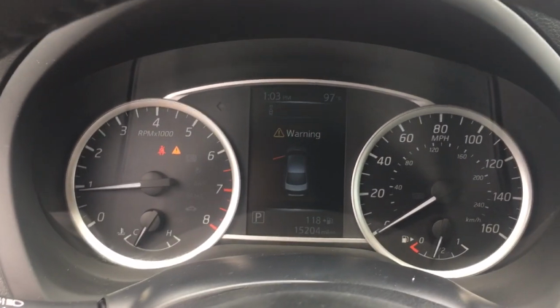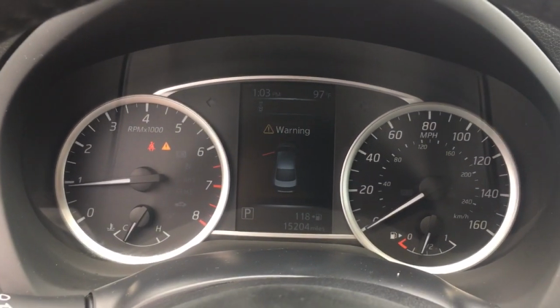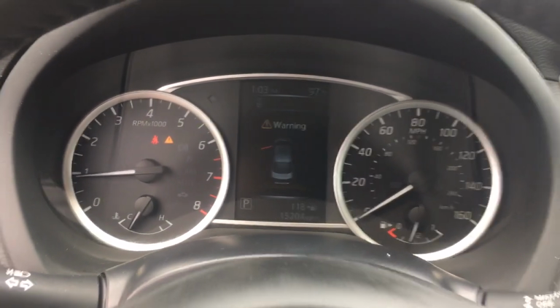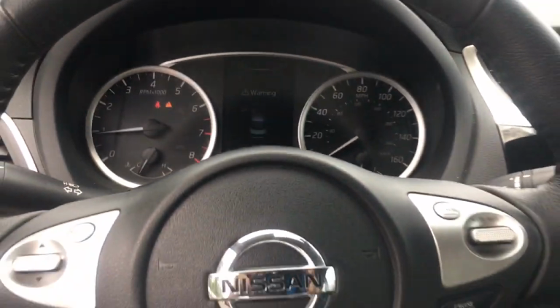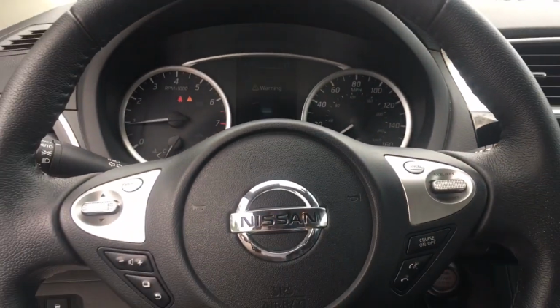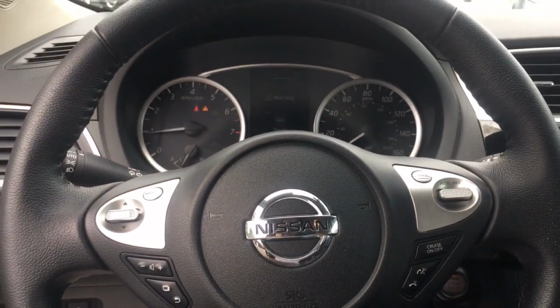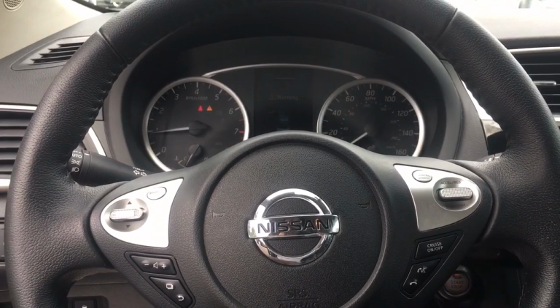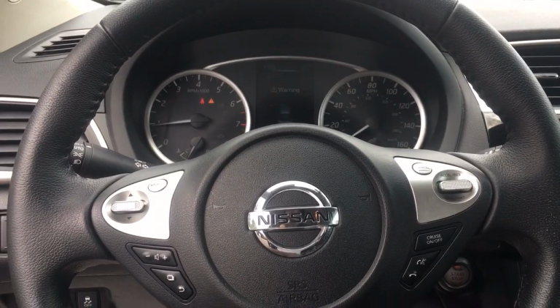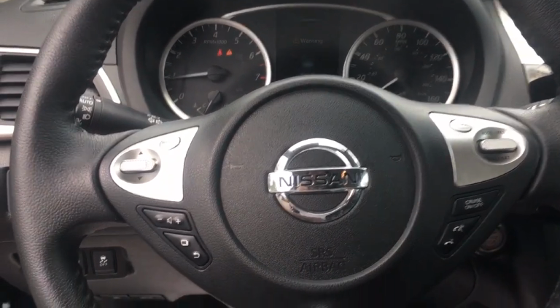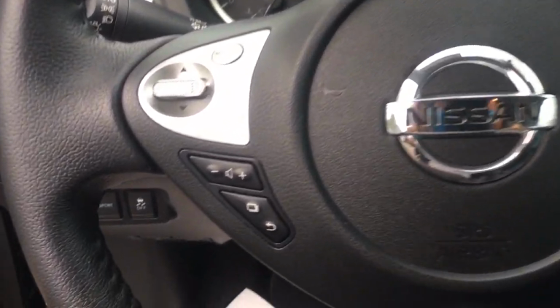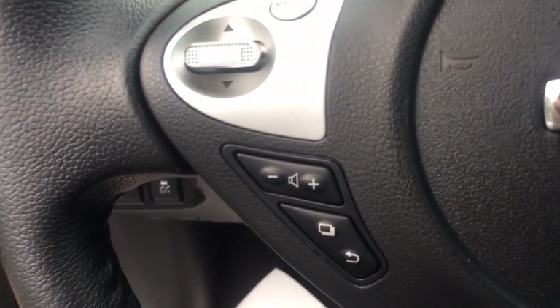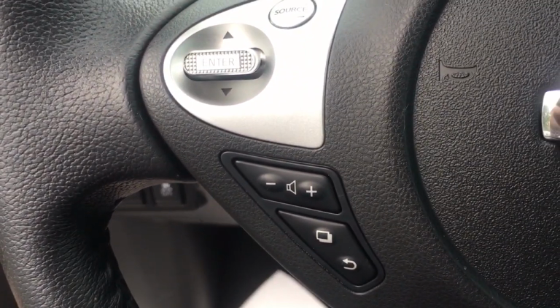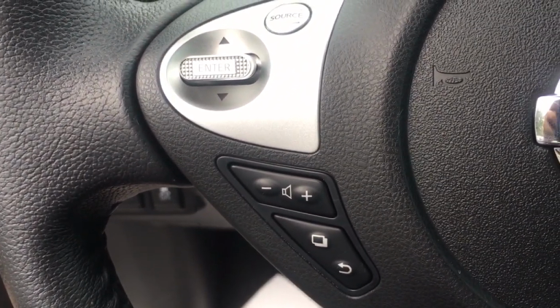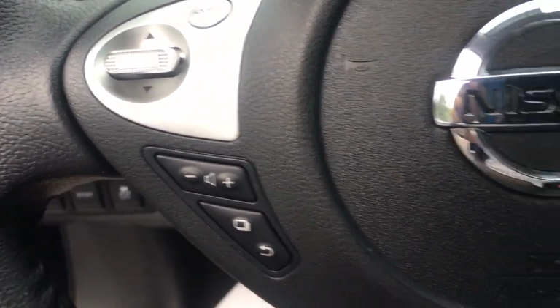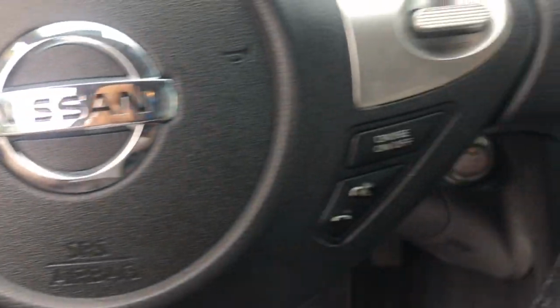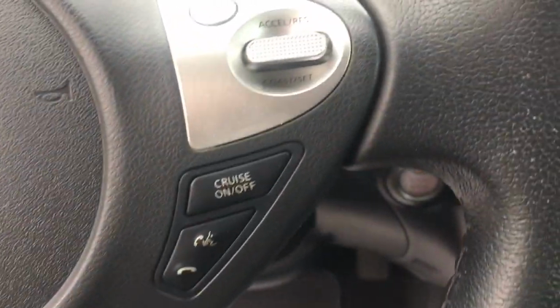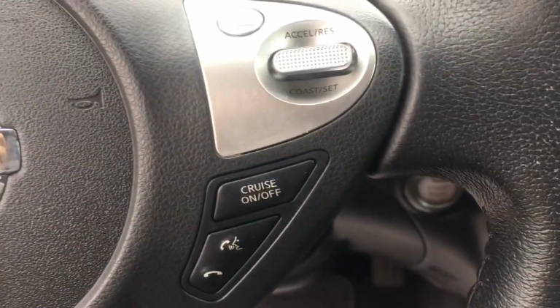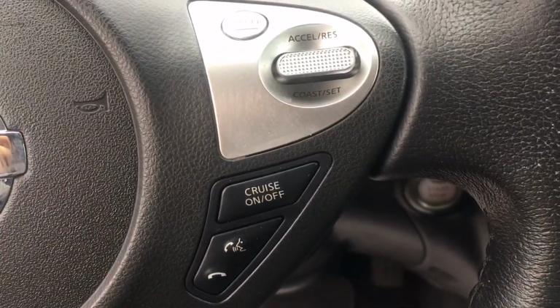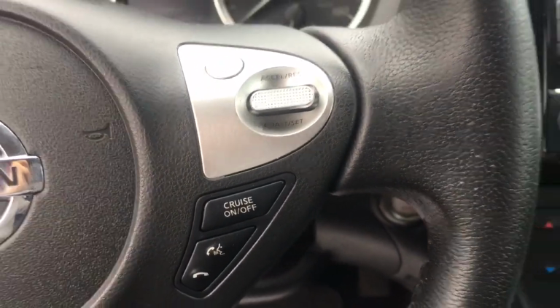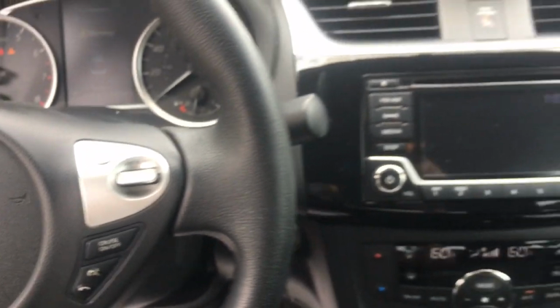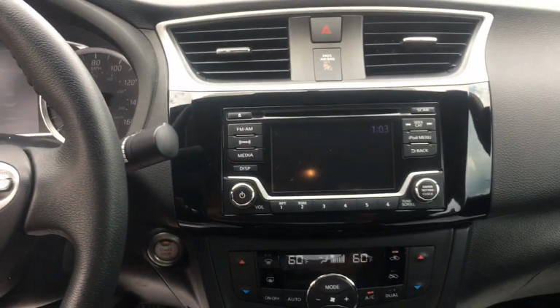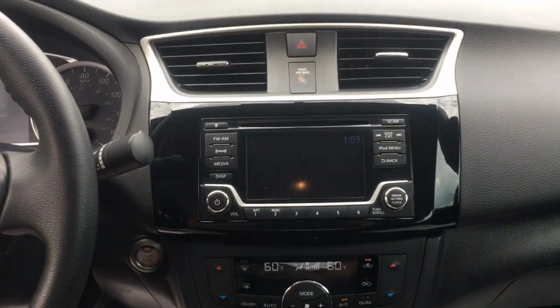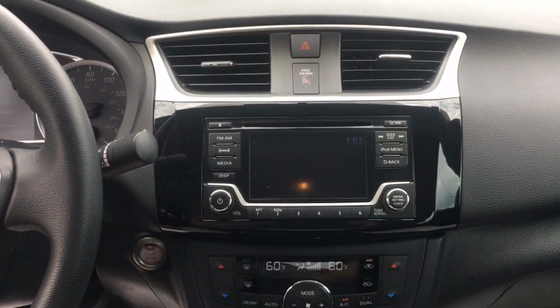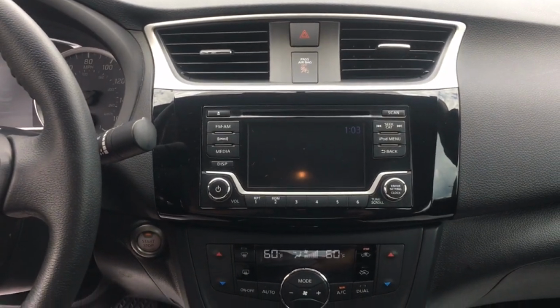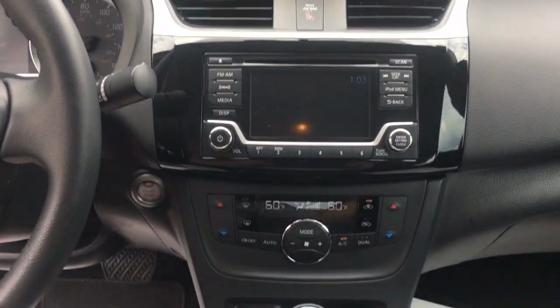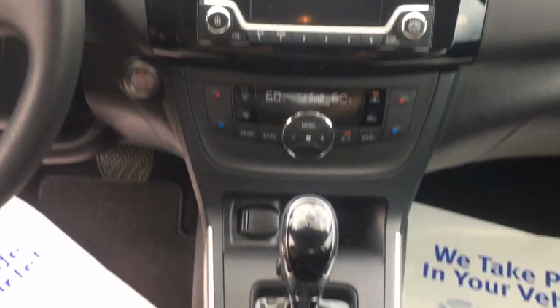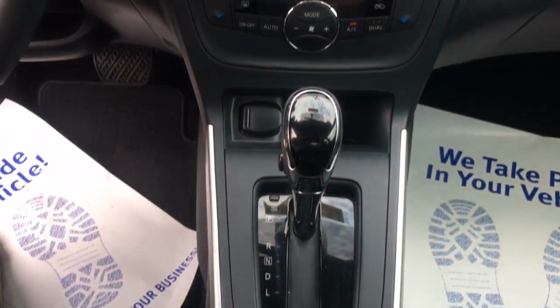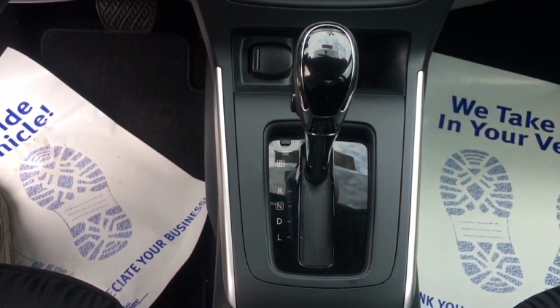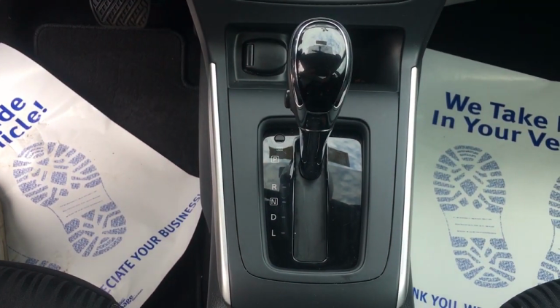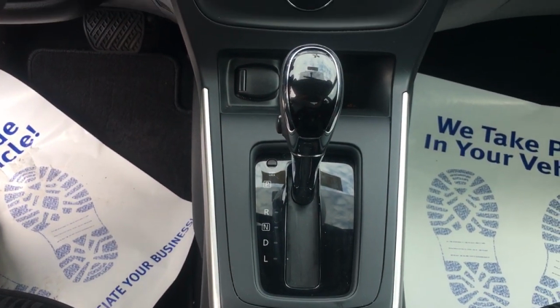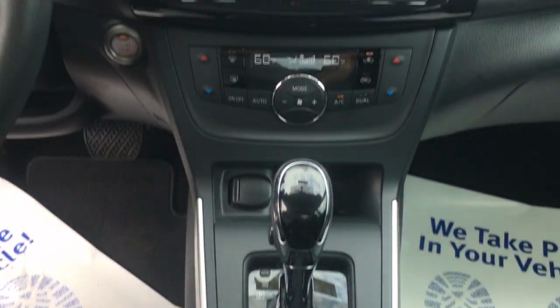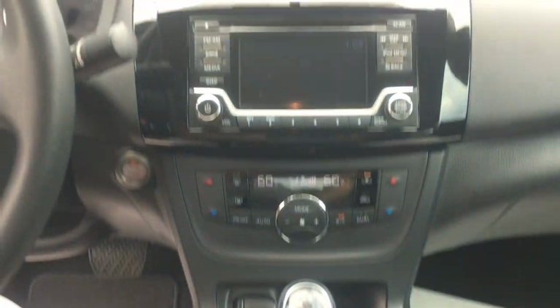Keyless entry. Backup camera. Satellite radio. Keyless start. Bluetooth connection. Aluminum wheels. Steering wheel audio controls. Multi-zone A/C.